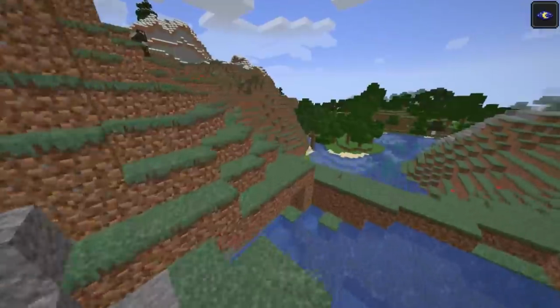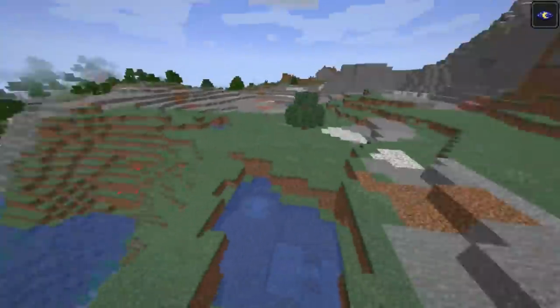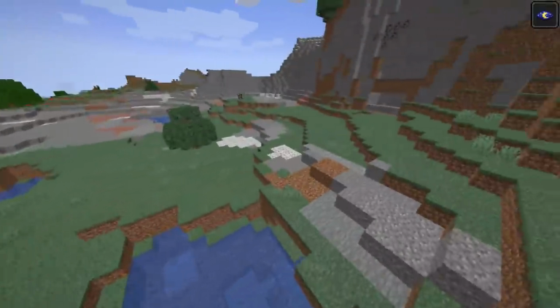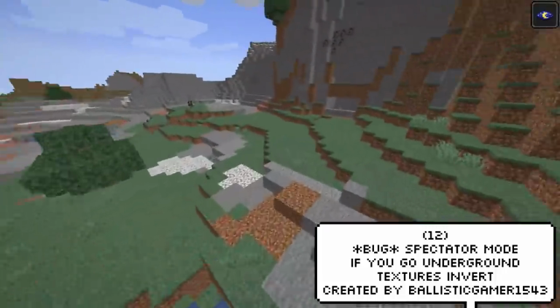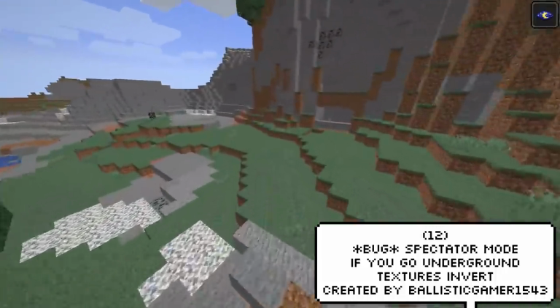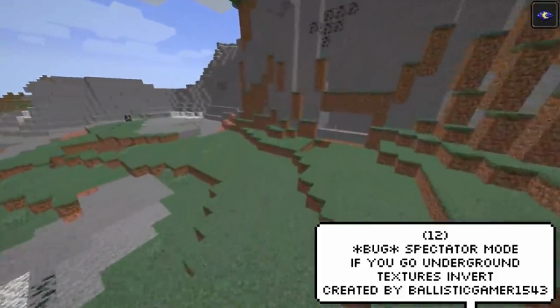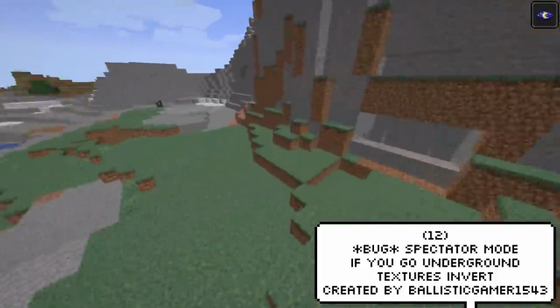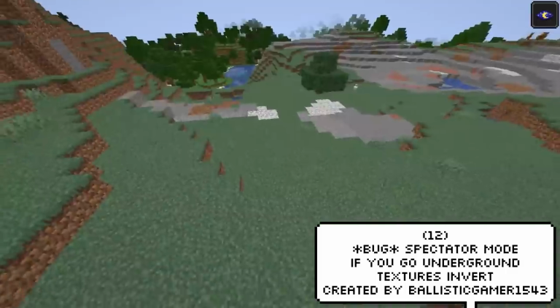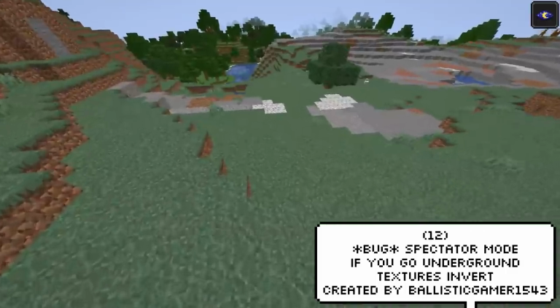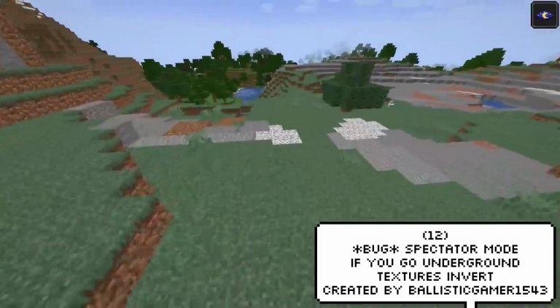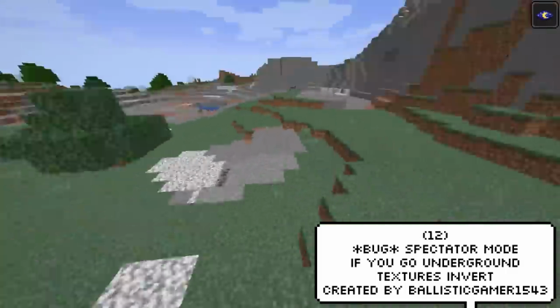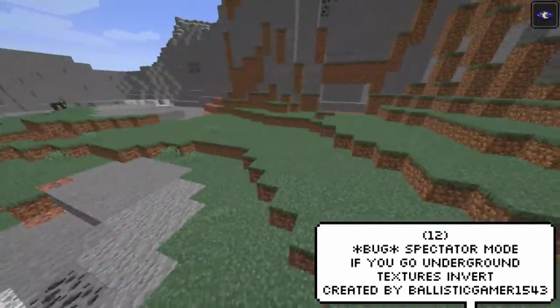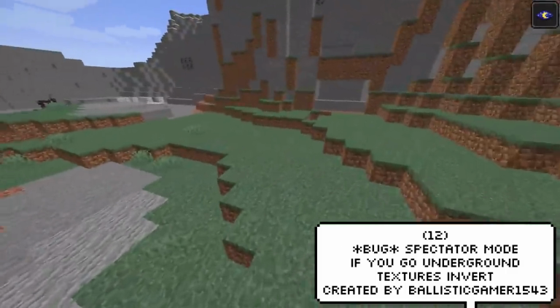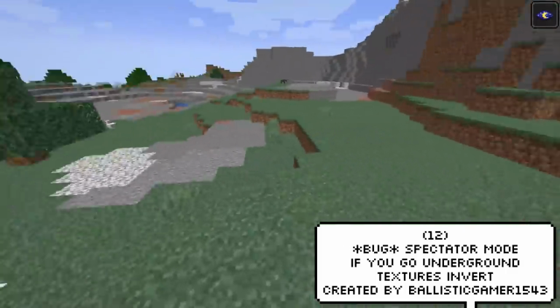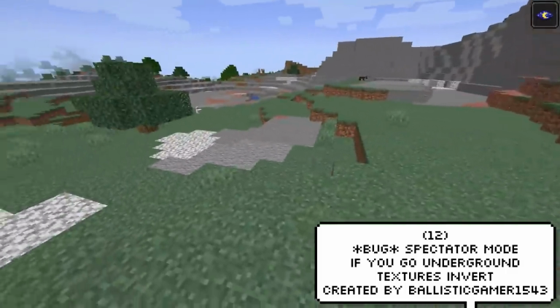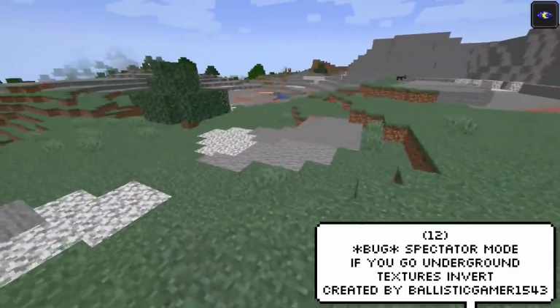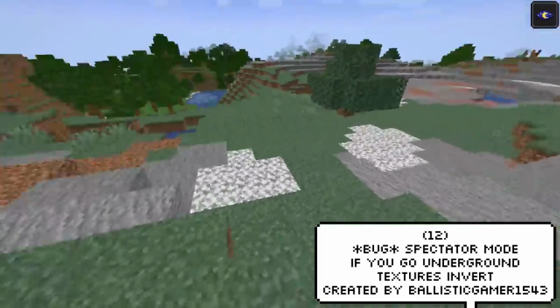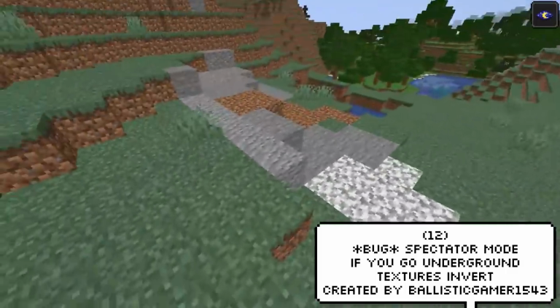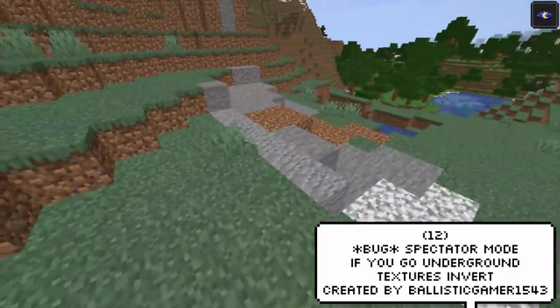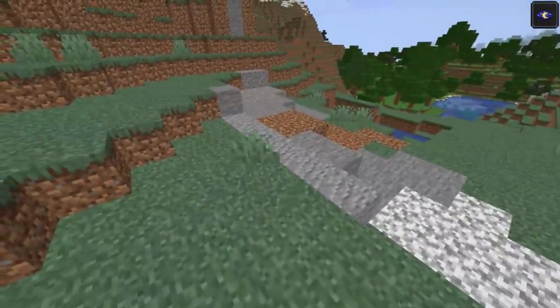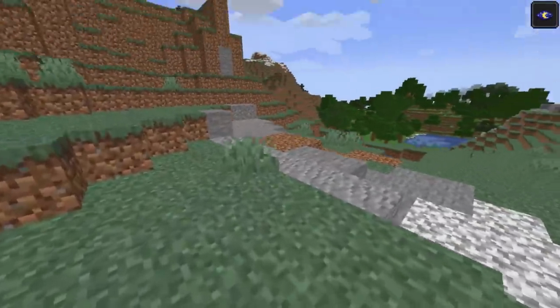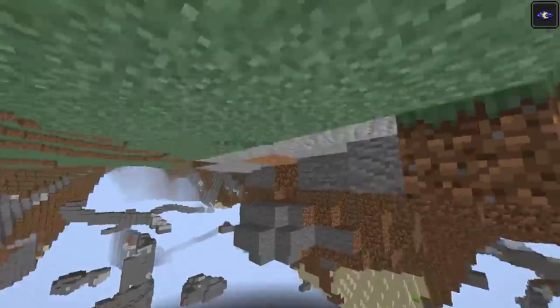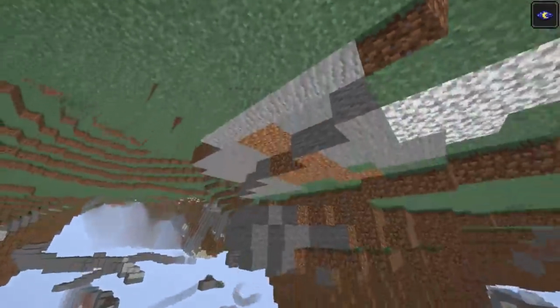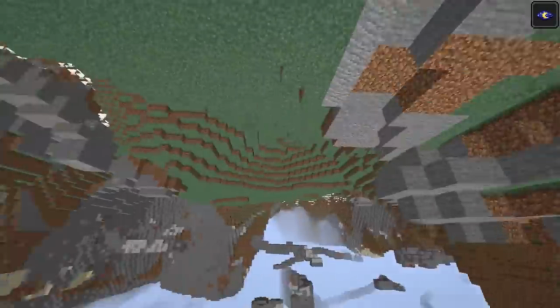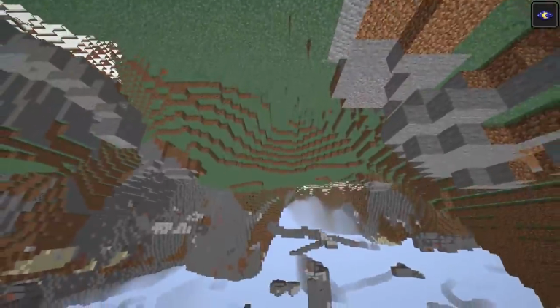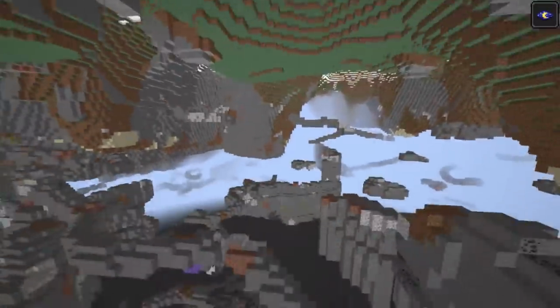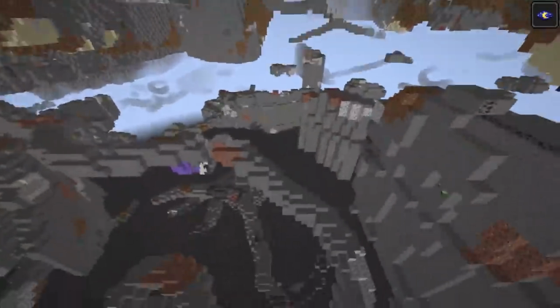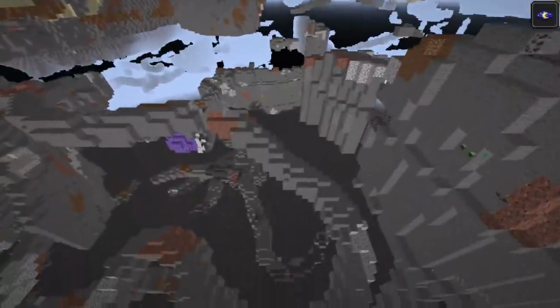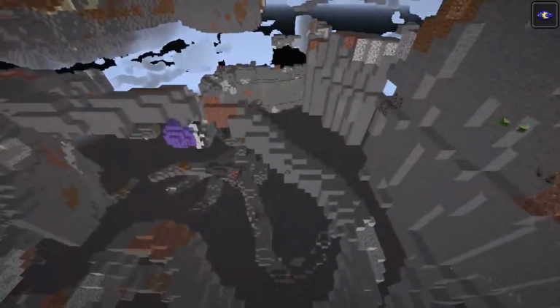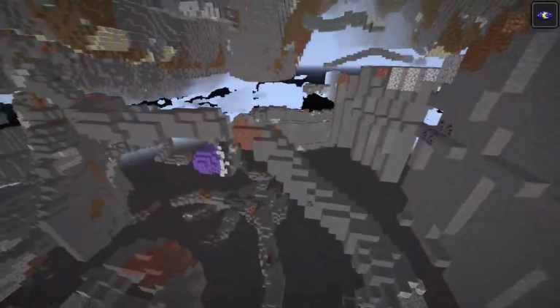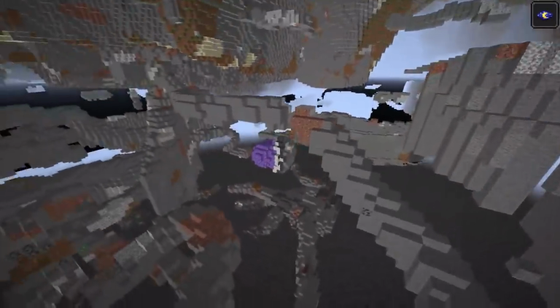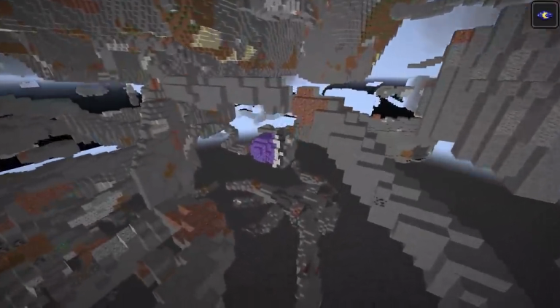There's this bug that occurs when you're in Spectator mode. If you go underground, all textures will just invert, and it makes for this really cool effect. I probably should re-watch Inception at some point.